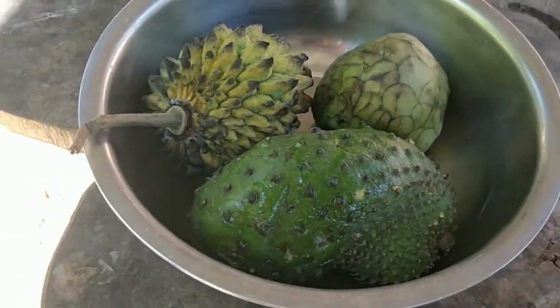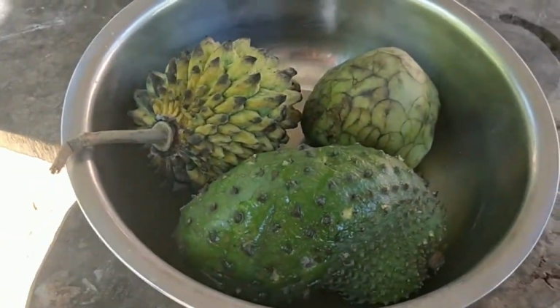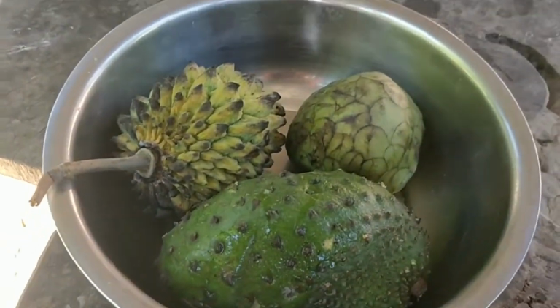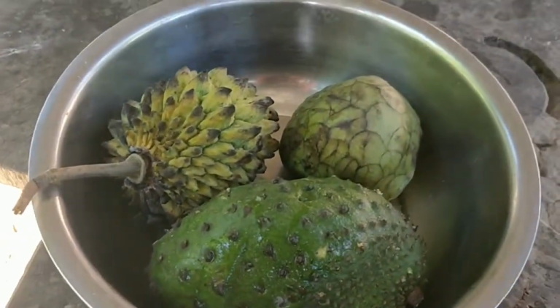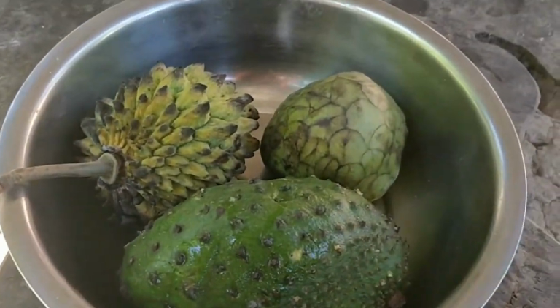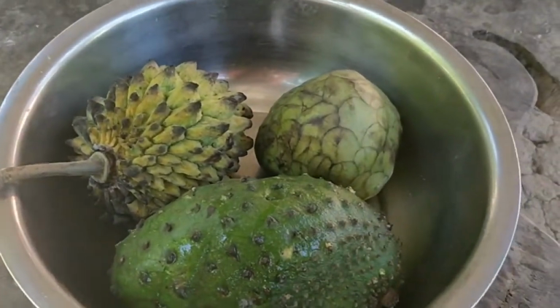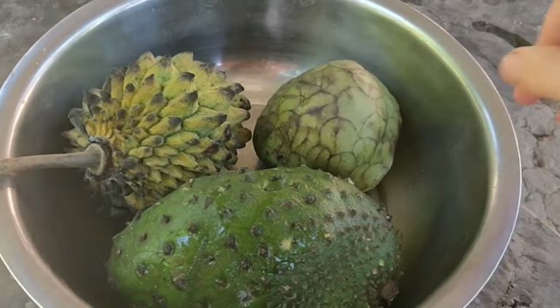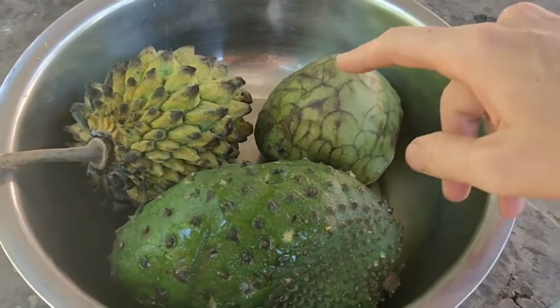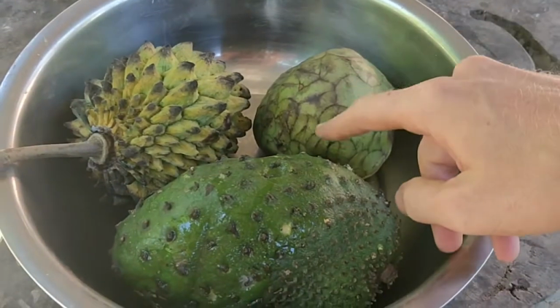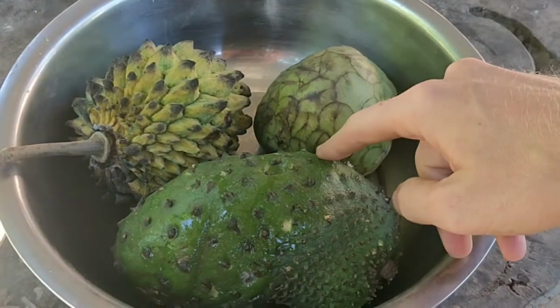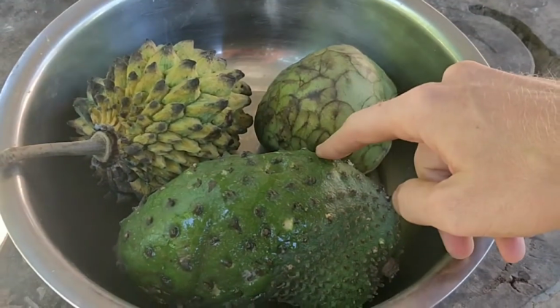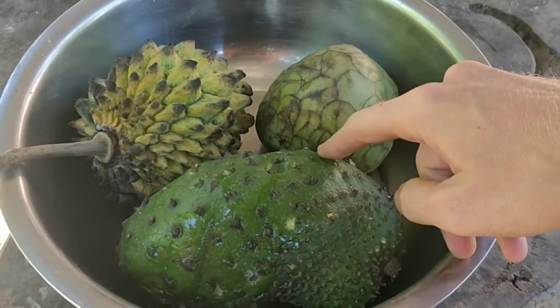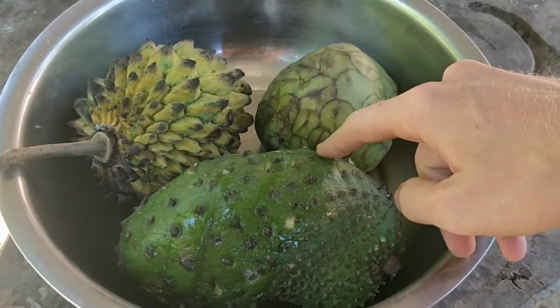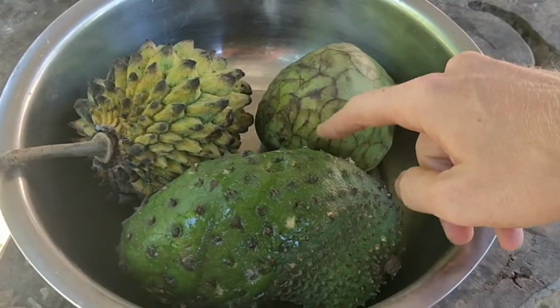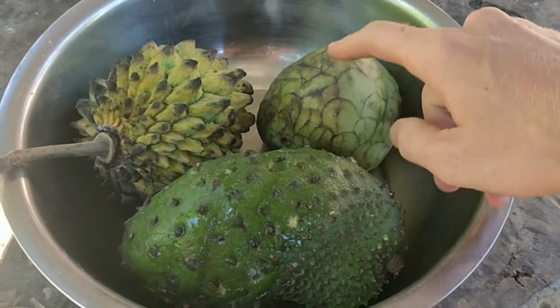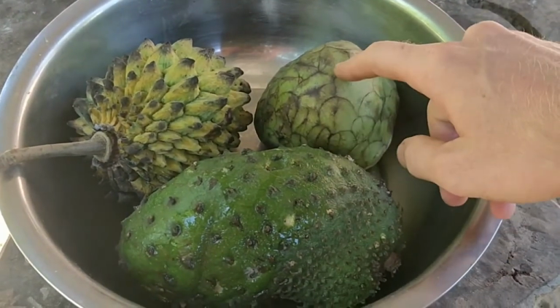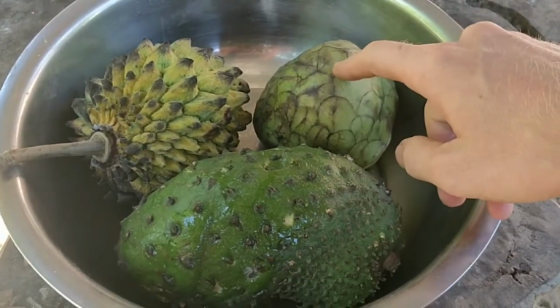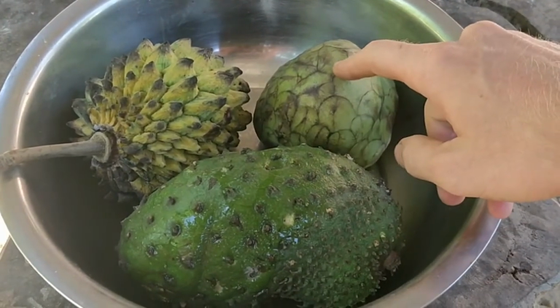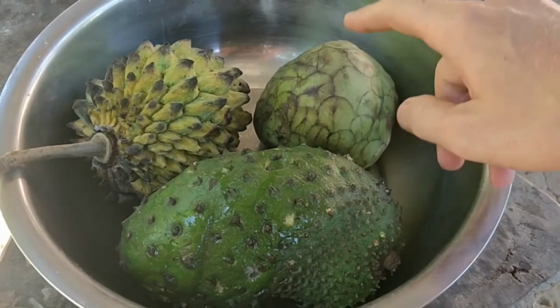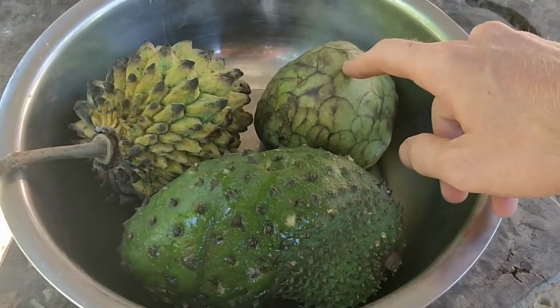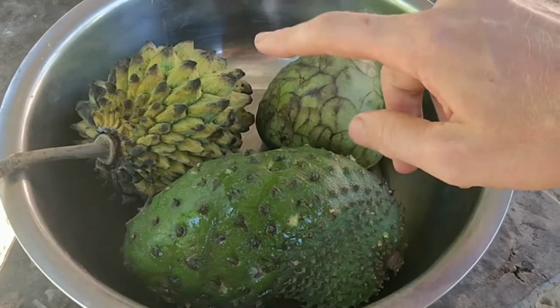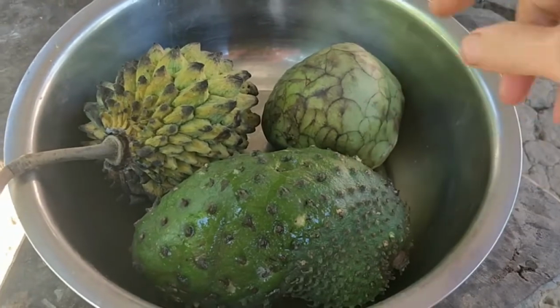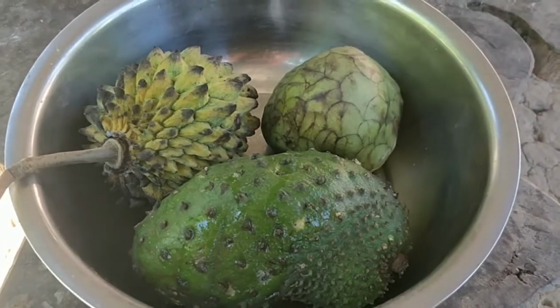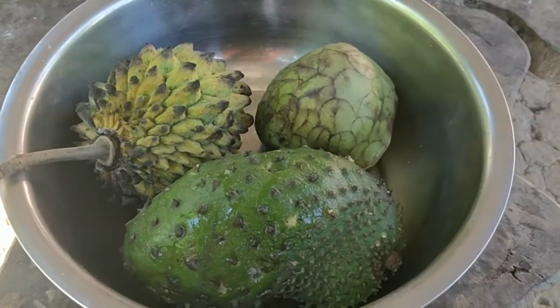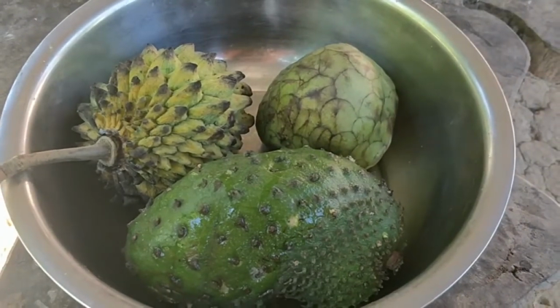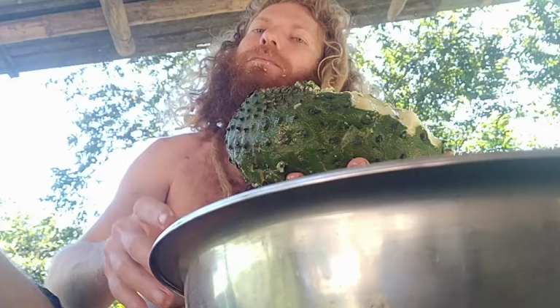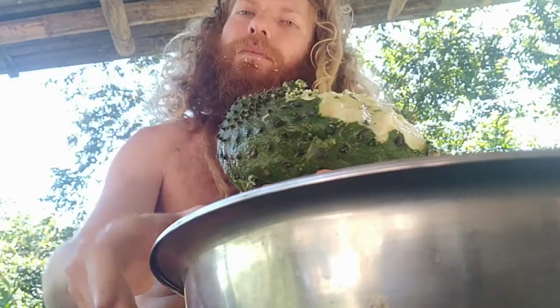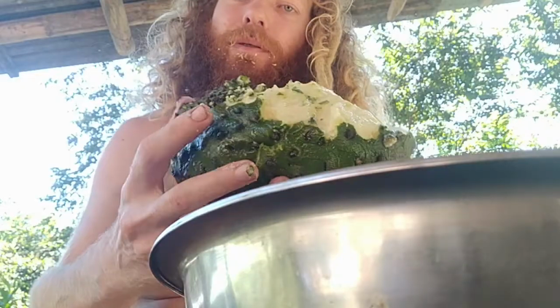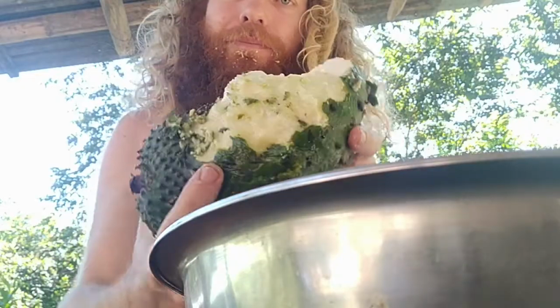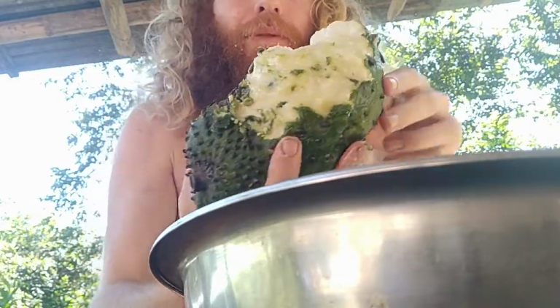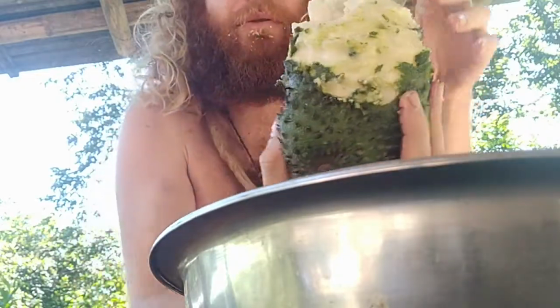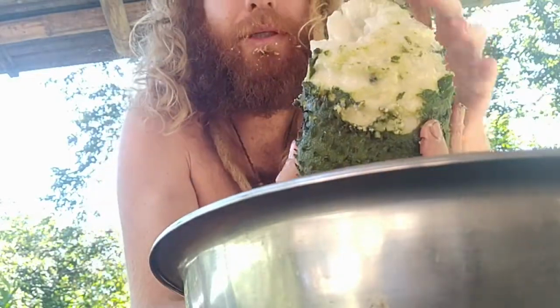Three Anona types. Anona Murakata — and I don't remember the scientific name of that one. Soursop, it's very ripe.